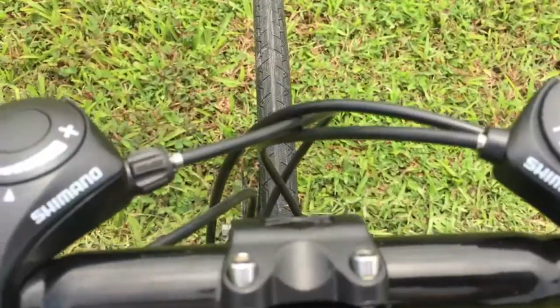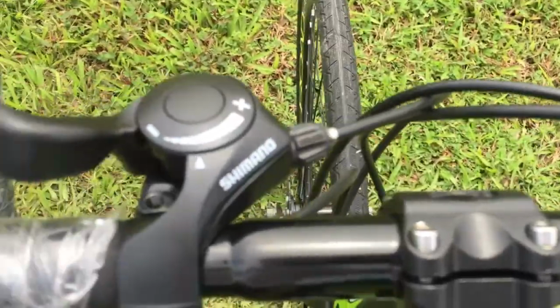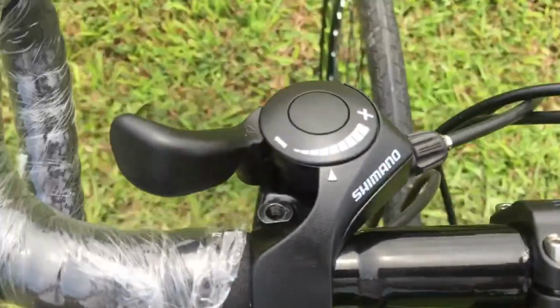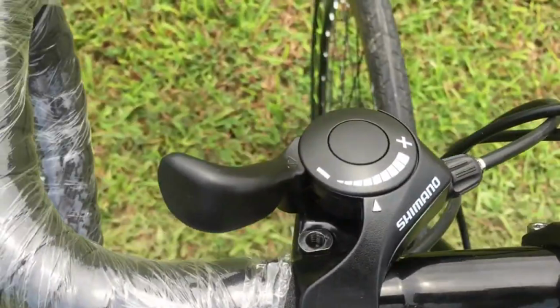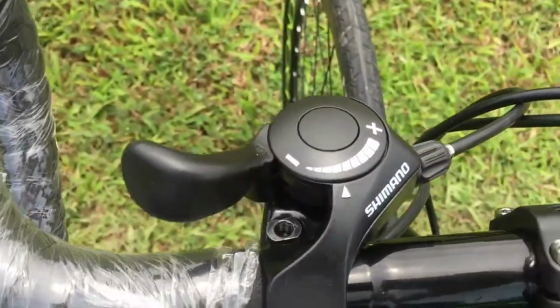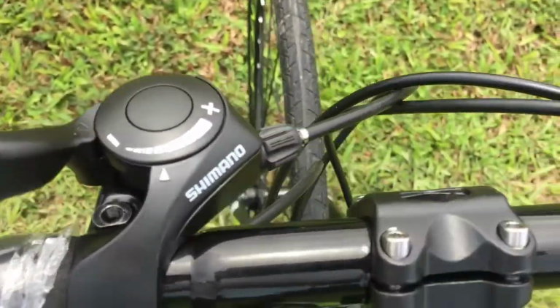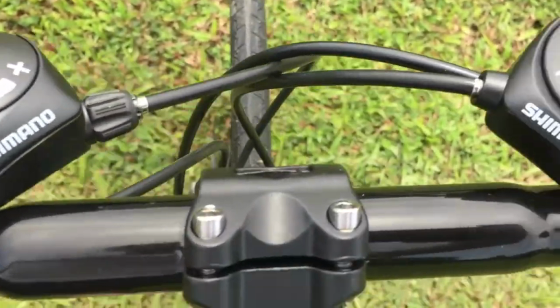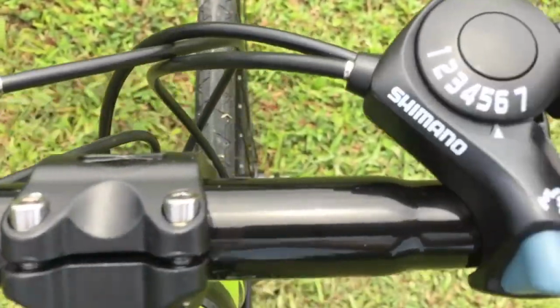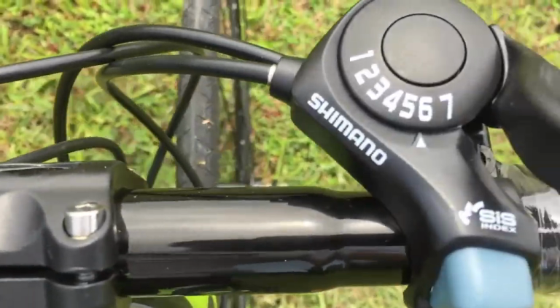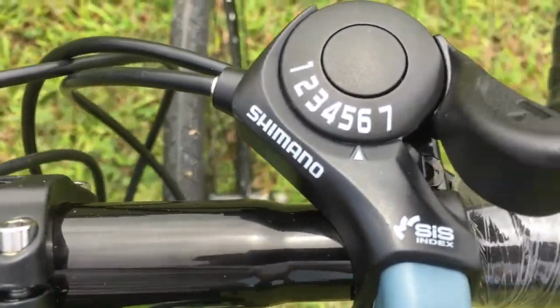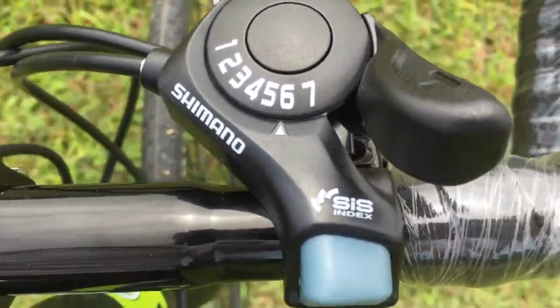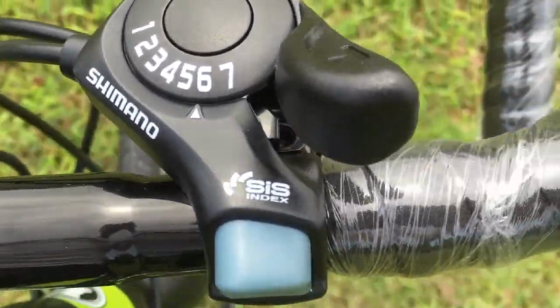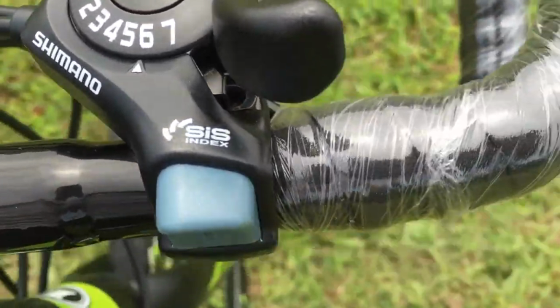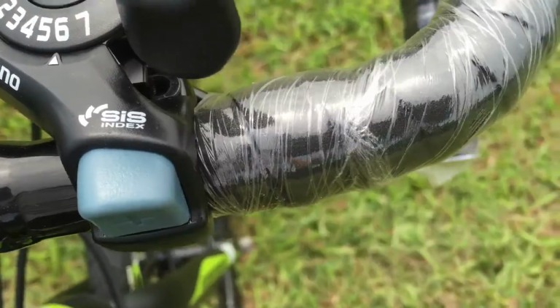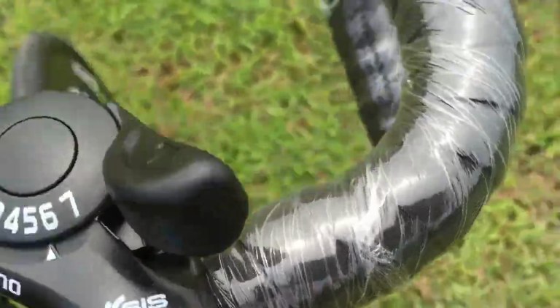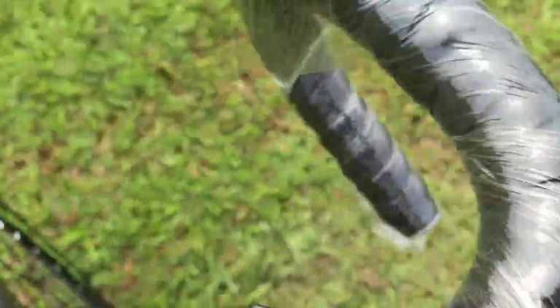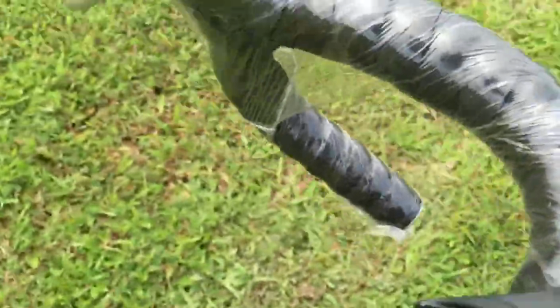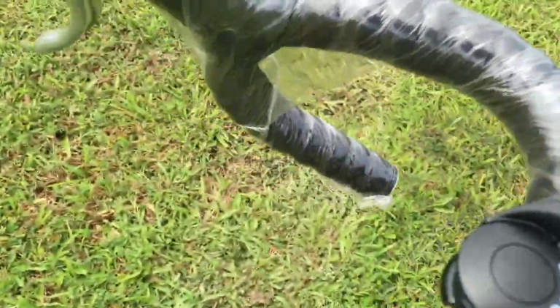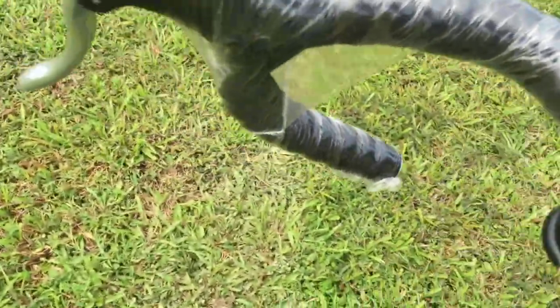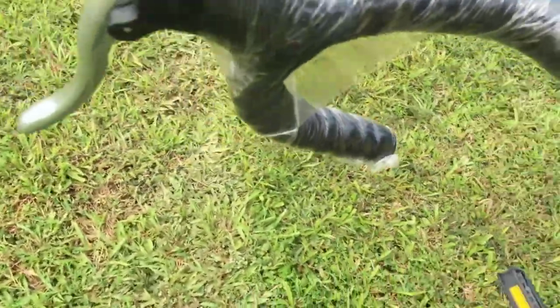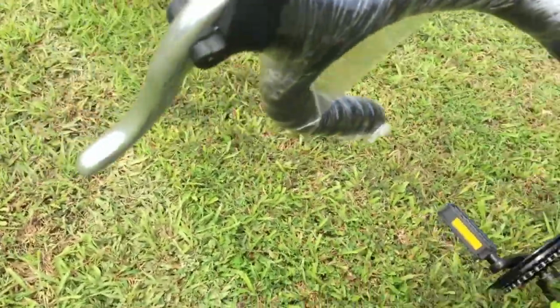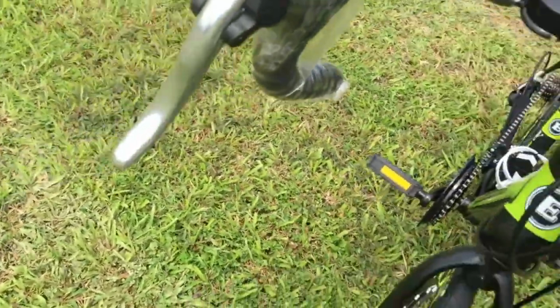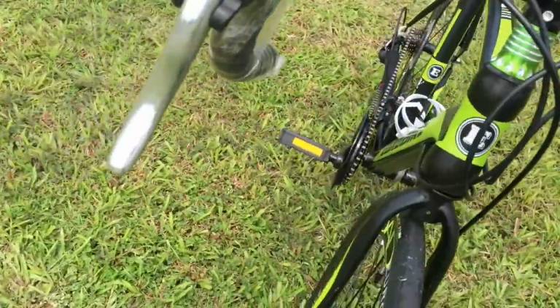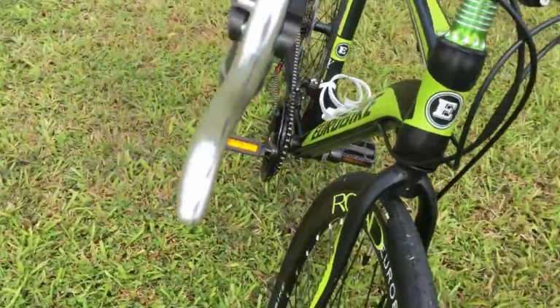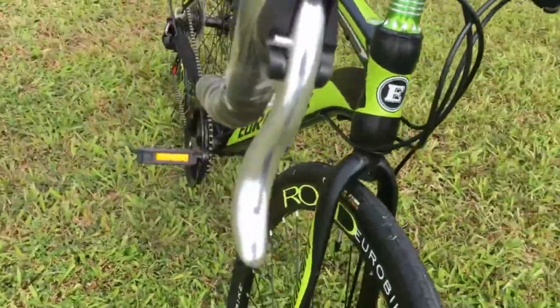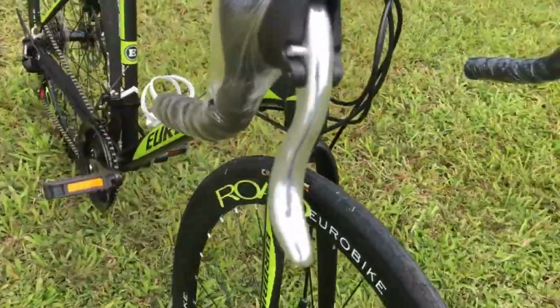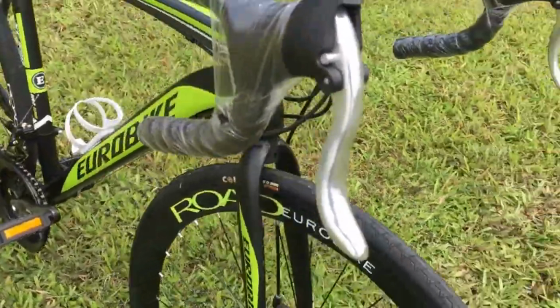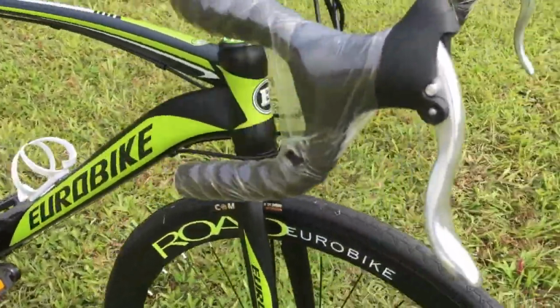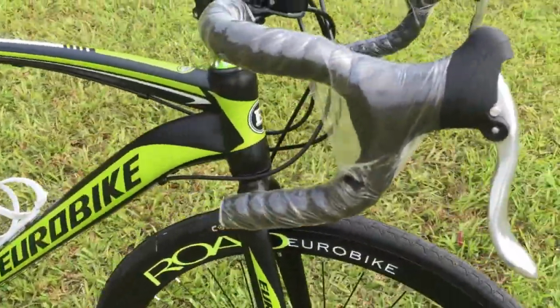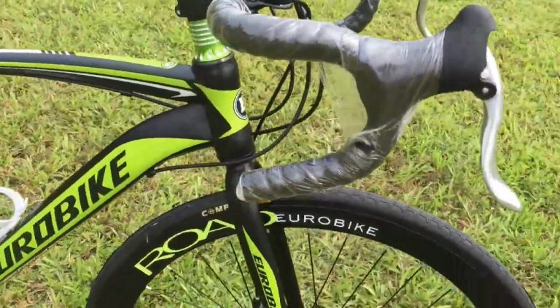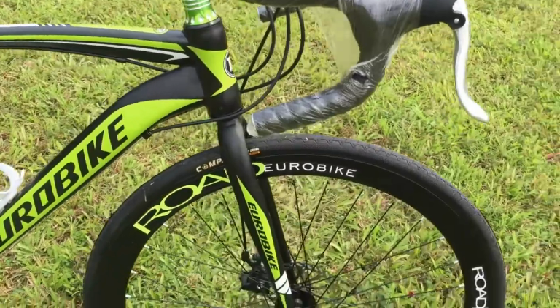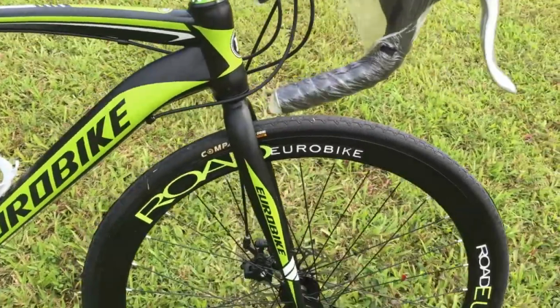By coupling the power and modulation of mechanical disc brakes with the performance of the 21-speed Shimano shifters, the Eurobike XC550 becomes a purpose-built traveling machine.